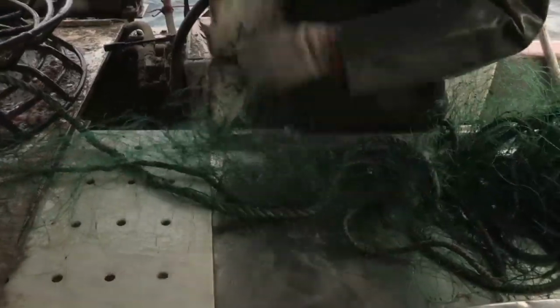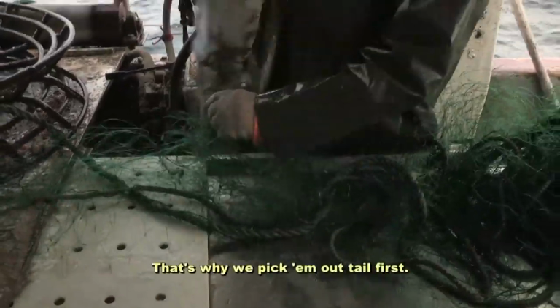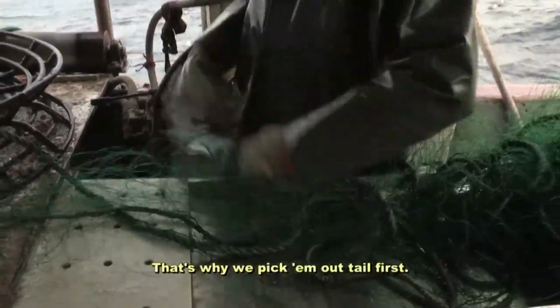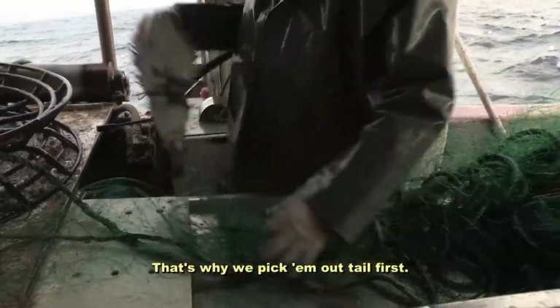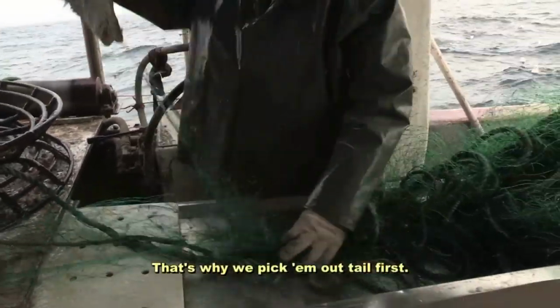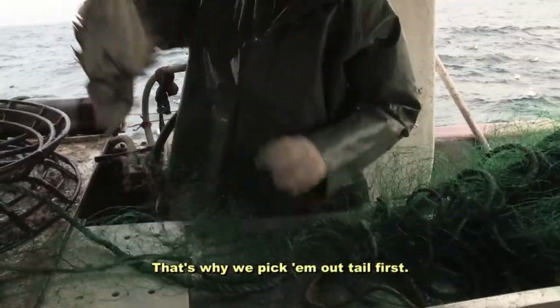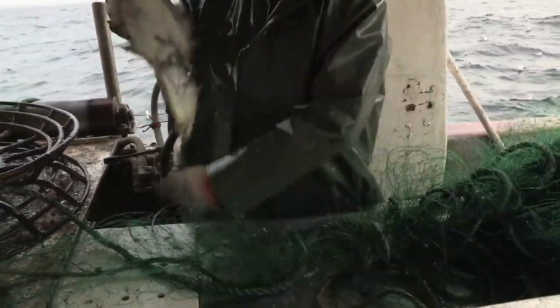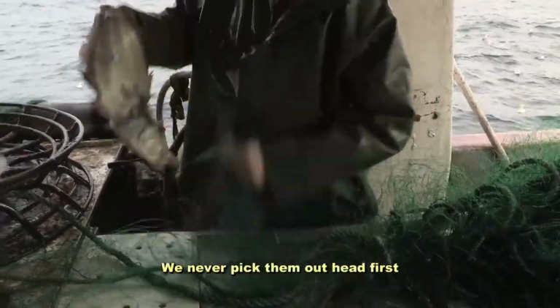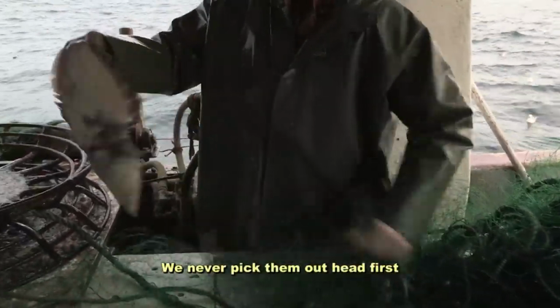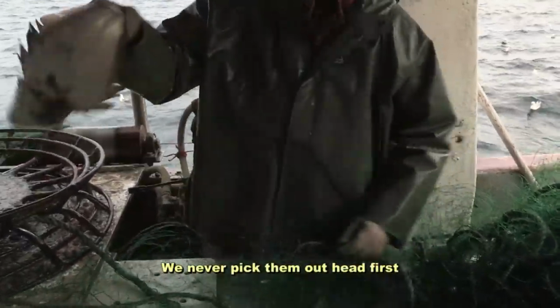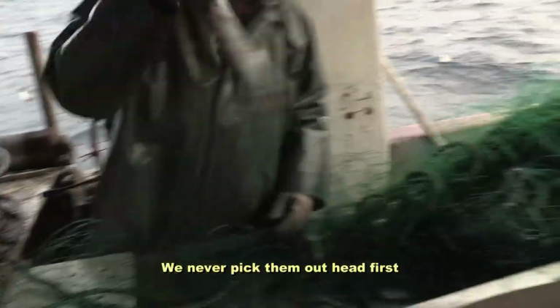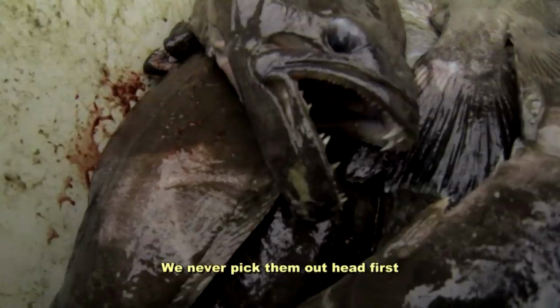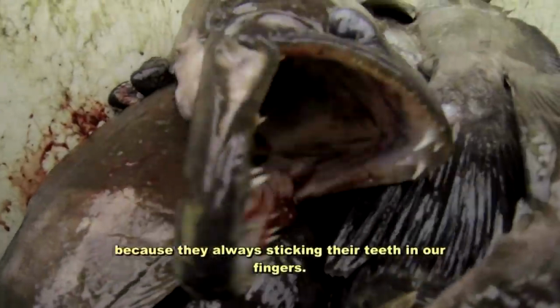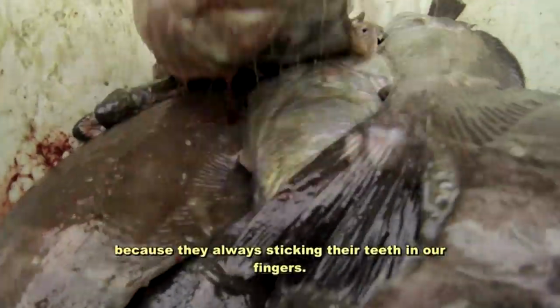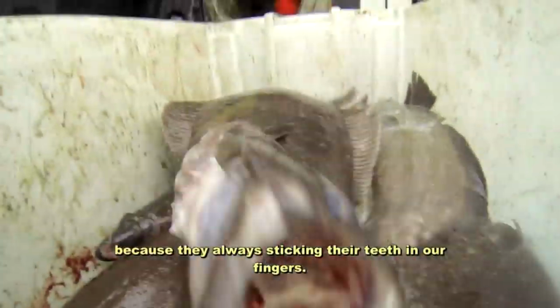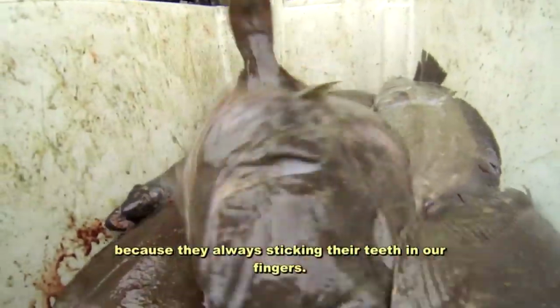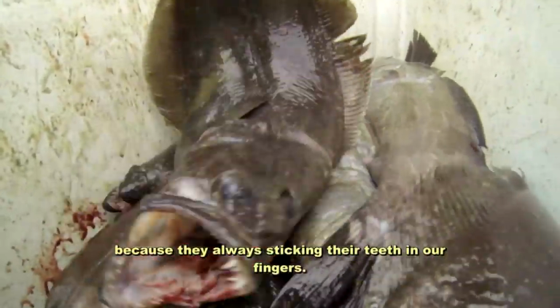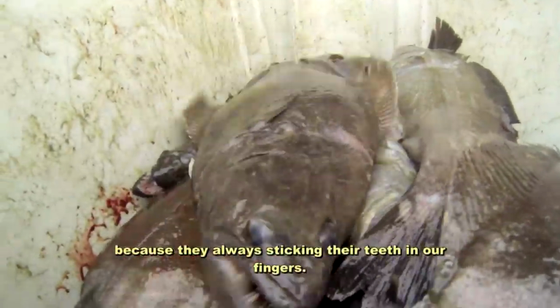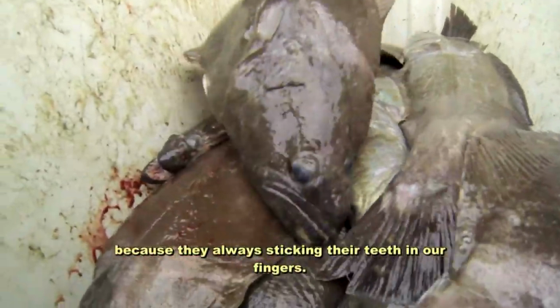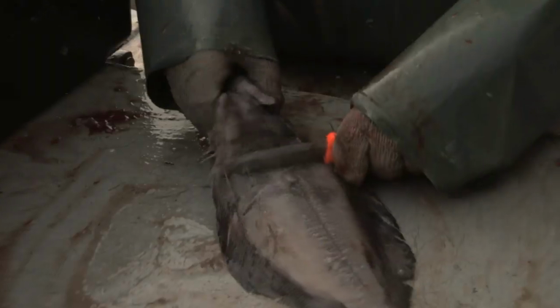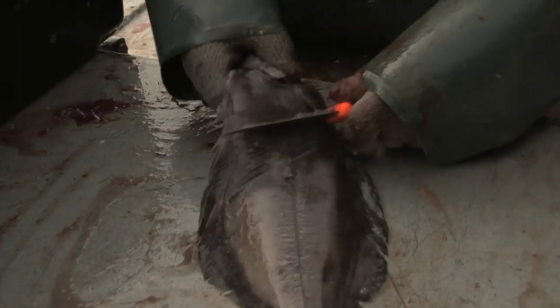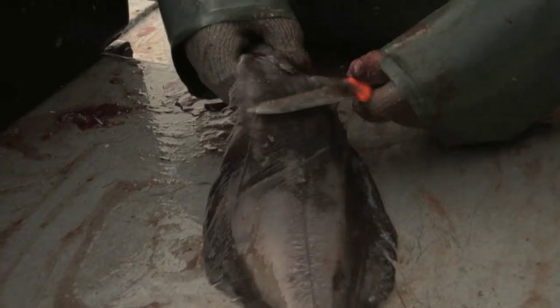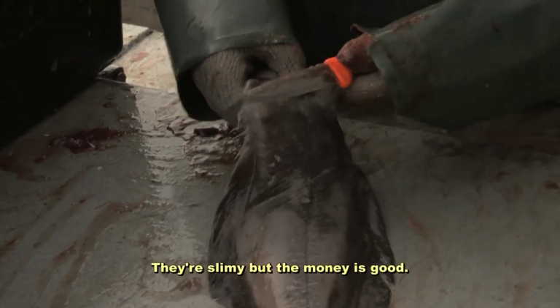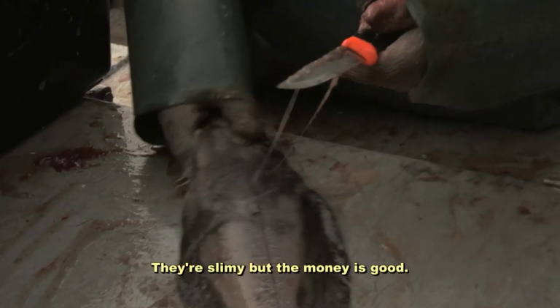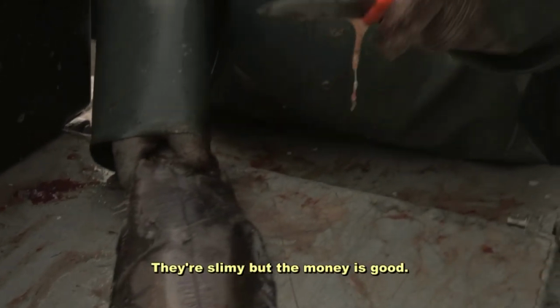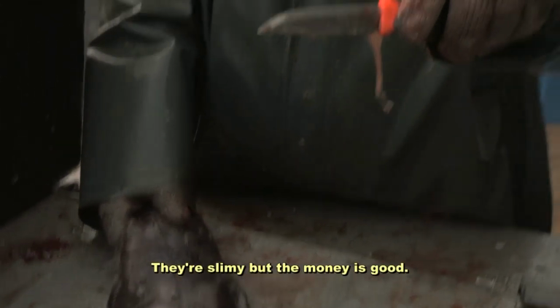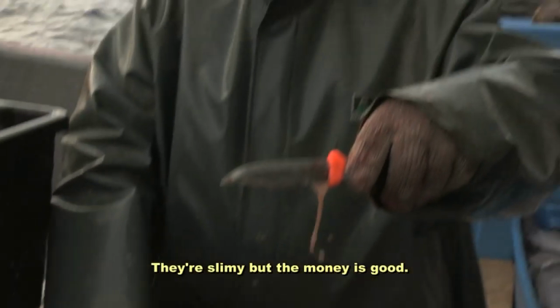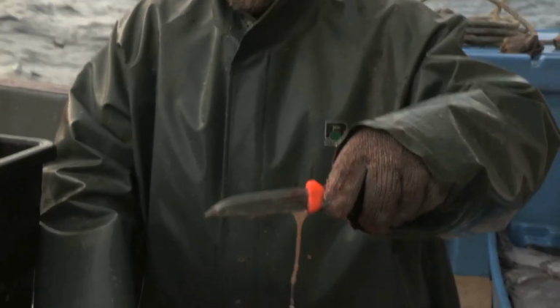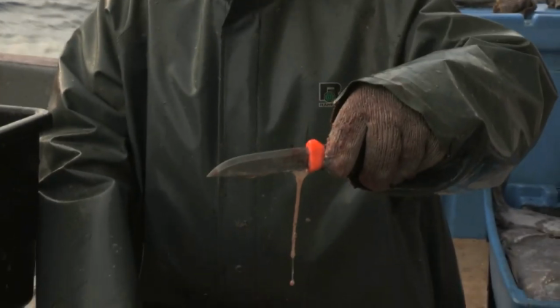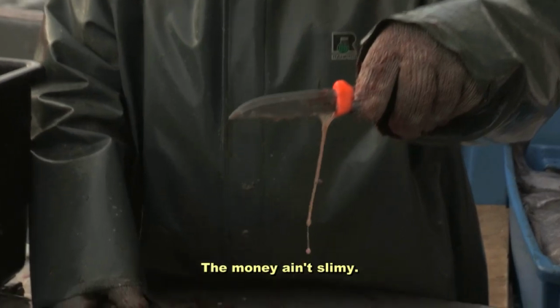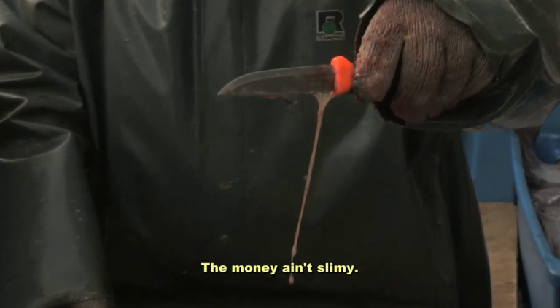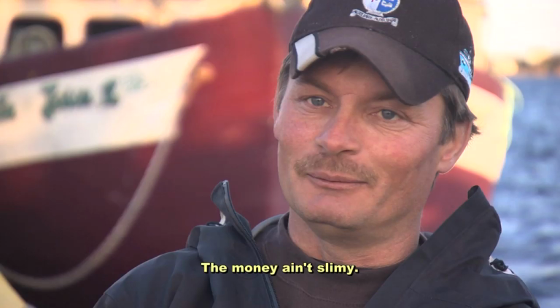That's why we pick them out tail first. We never pick them out head first because they always stick their teeth in our fingers. They're slimy, but the money is good. The money ain't slimy.